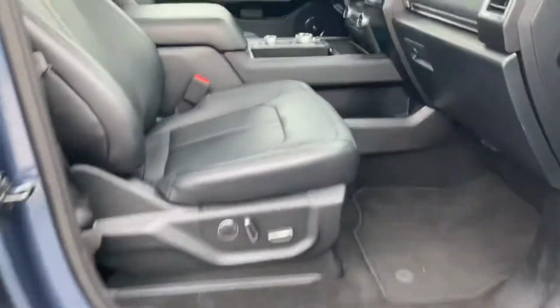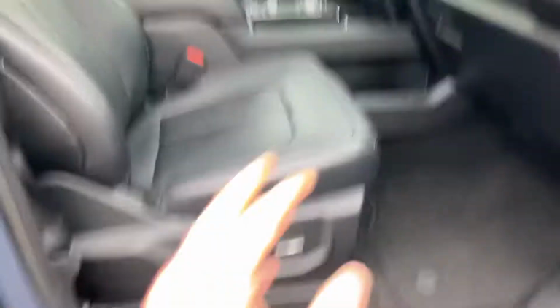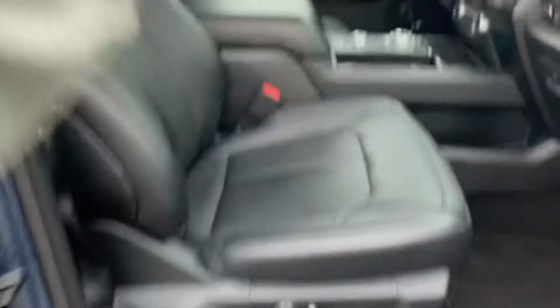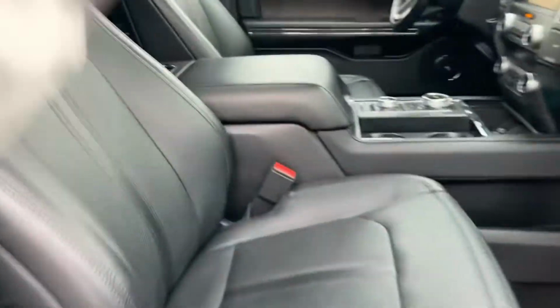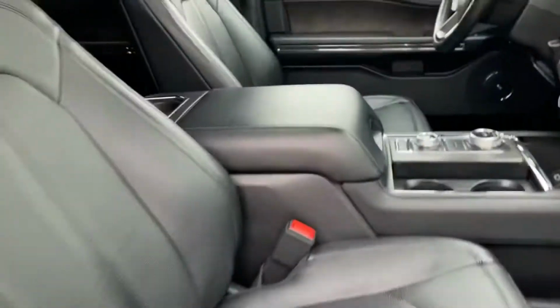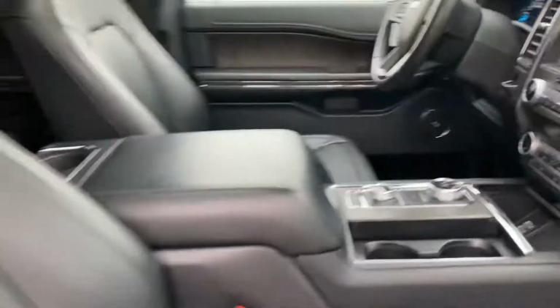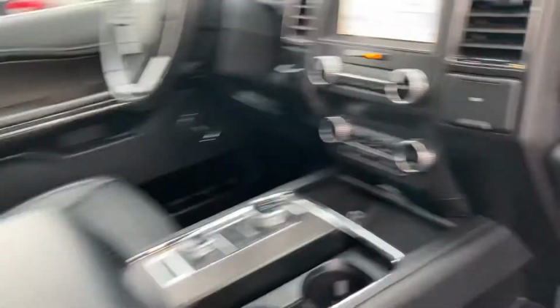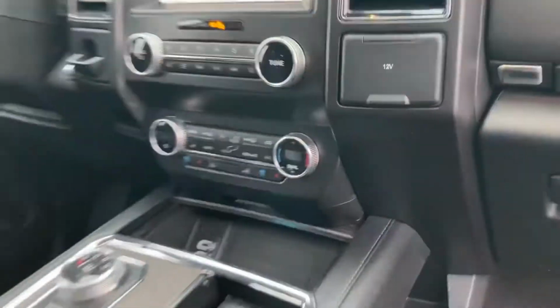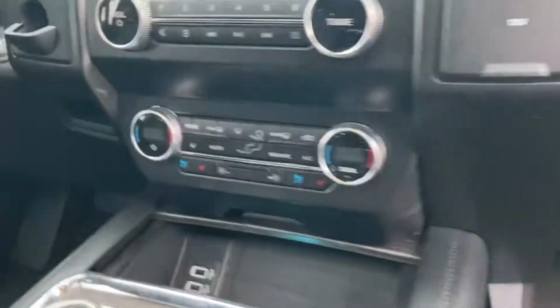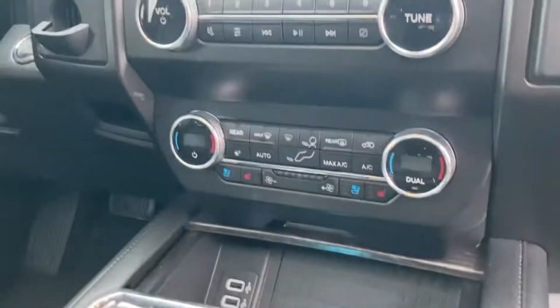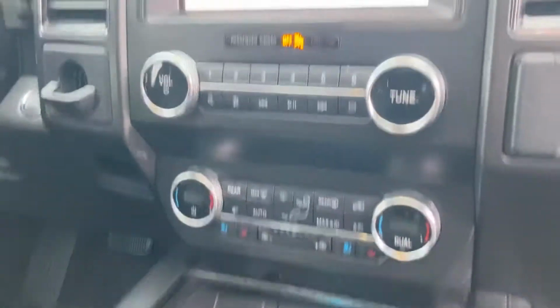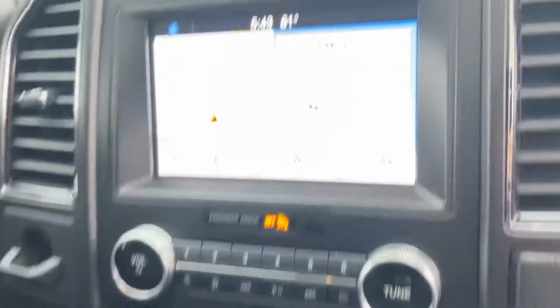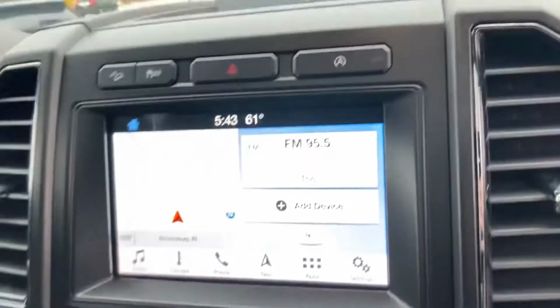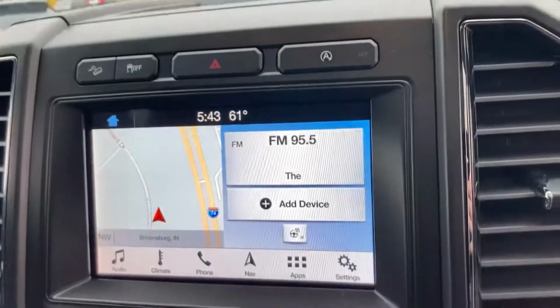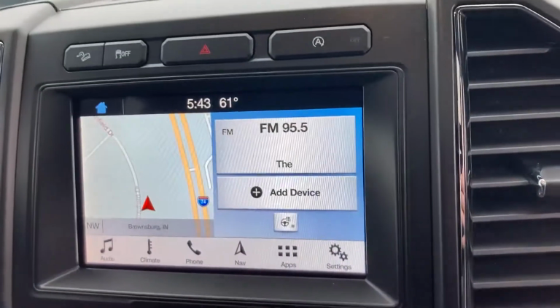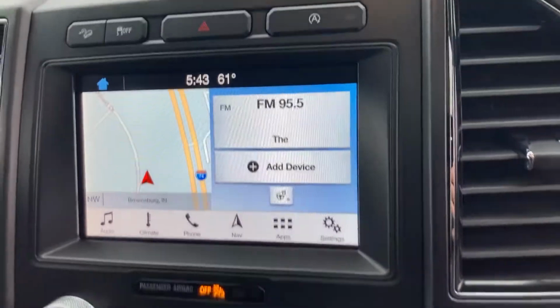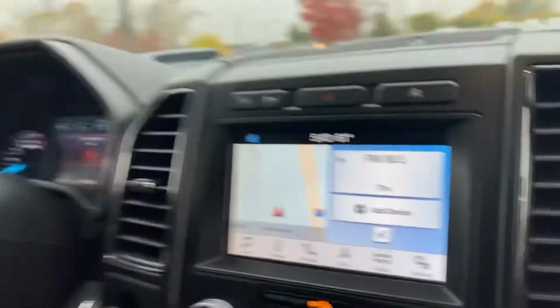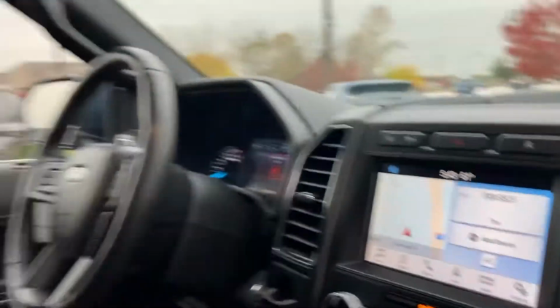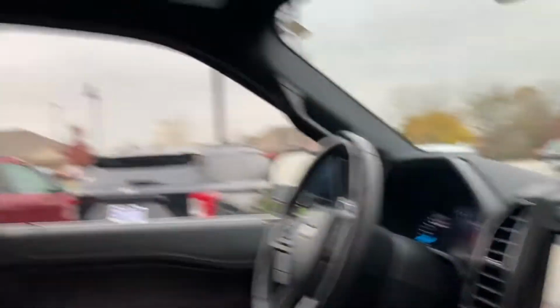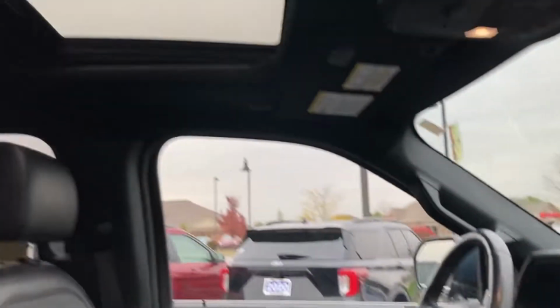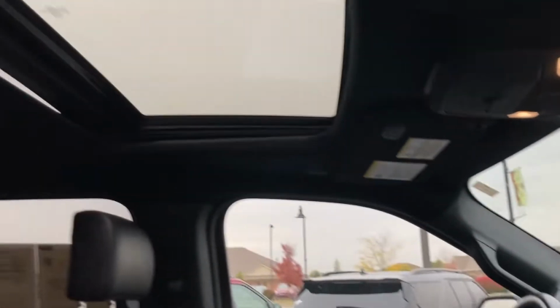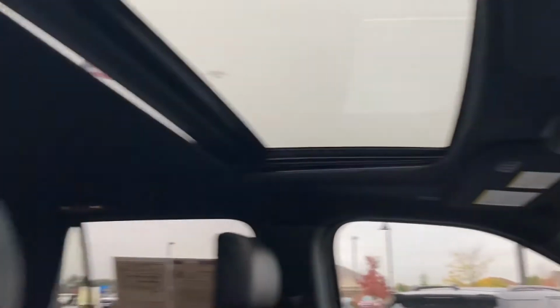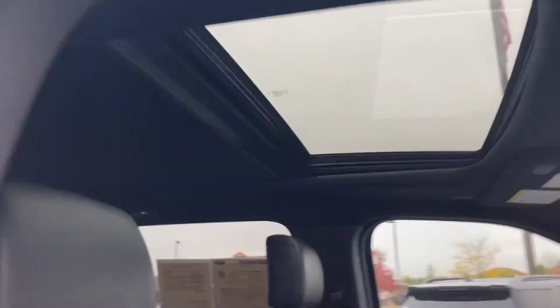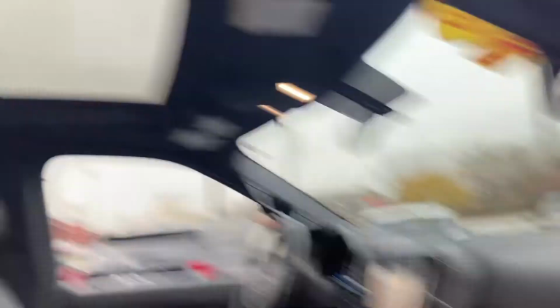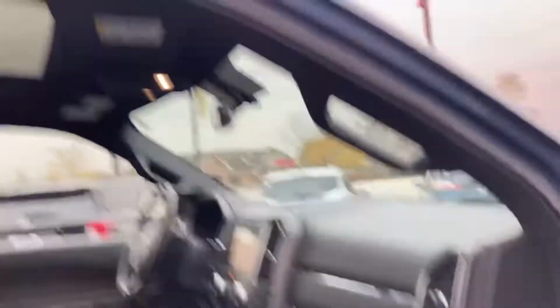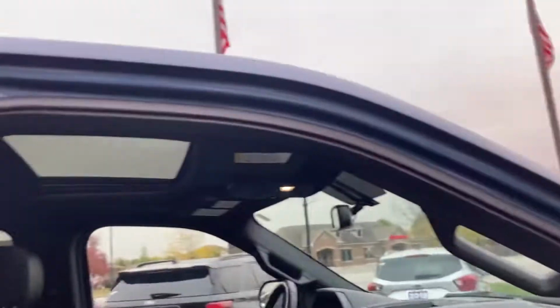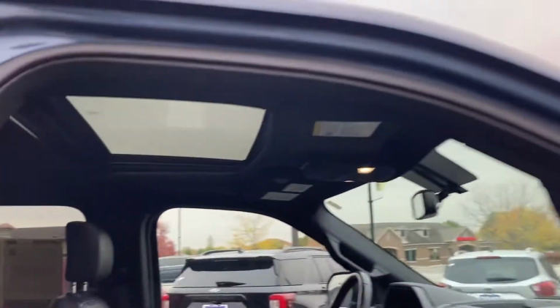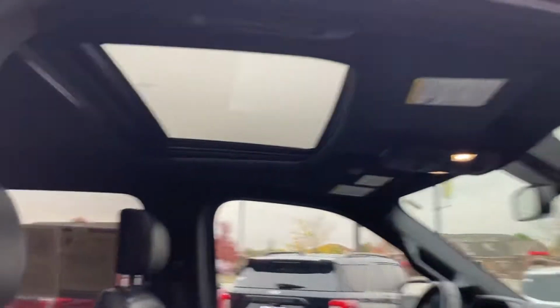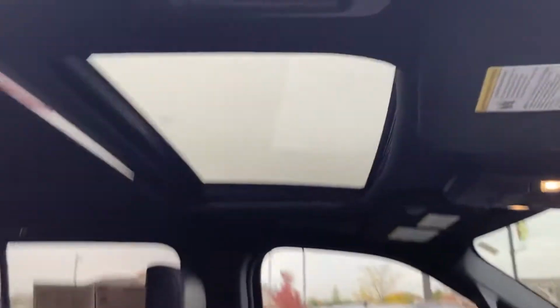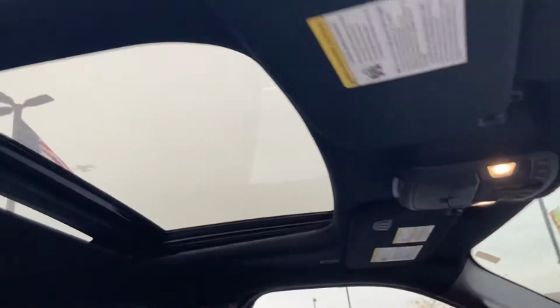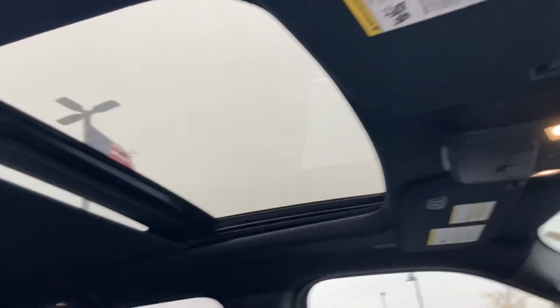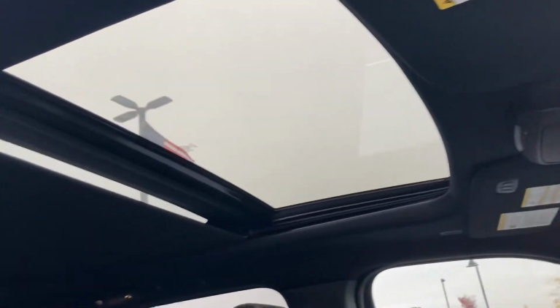Power seats driver side and passenger side, as well as heated and cooled in the front seat. 8-inch screen with navigation. You also get the big sunroof.